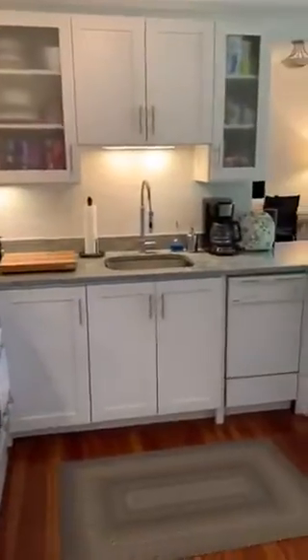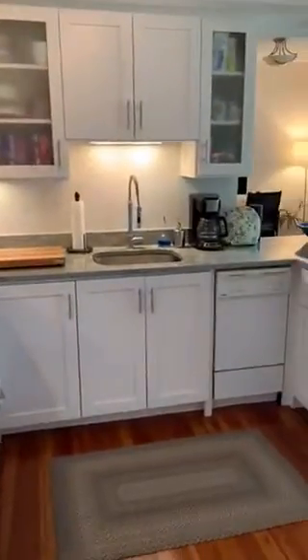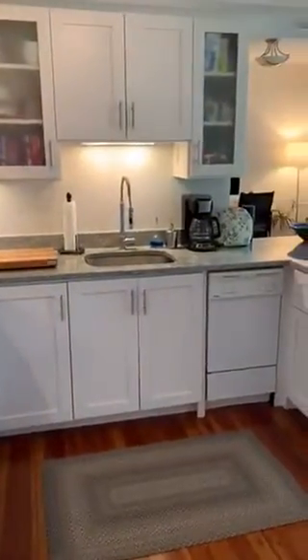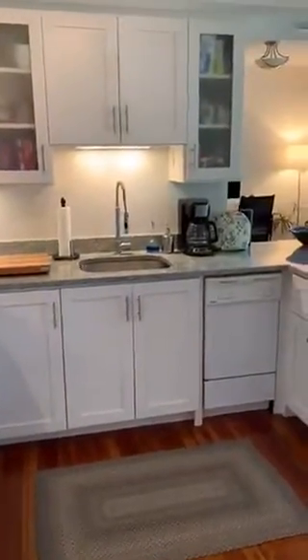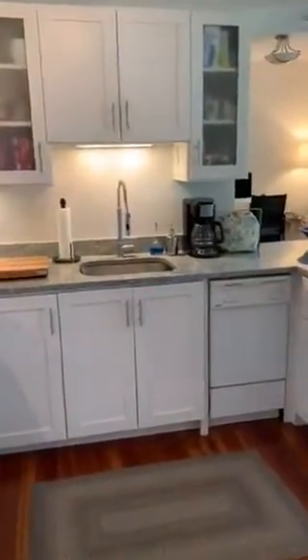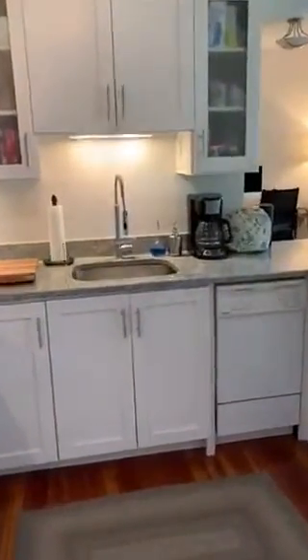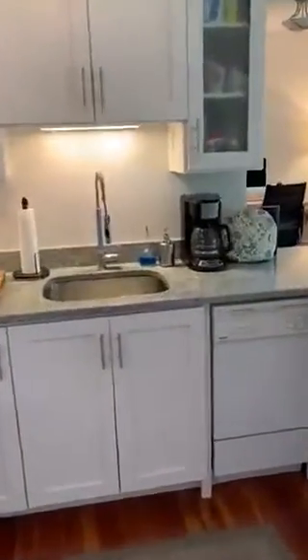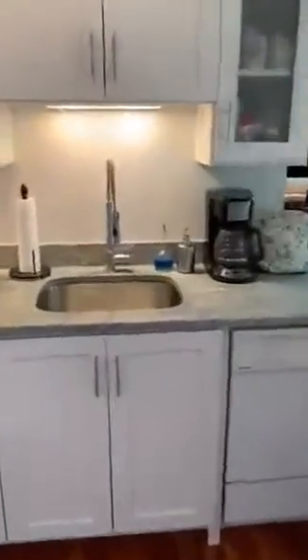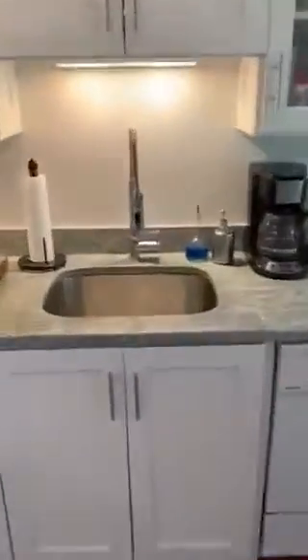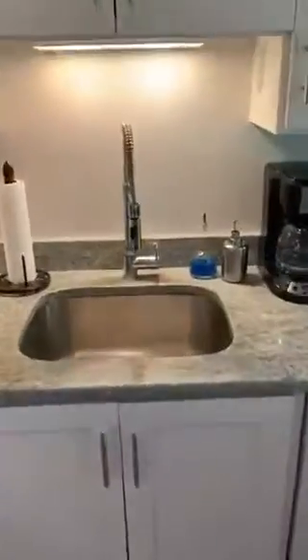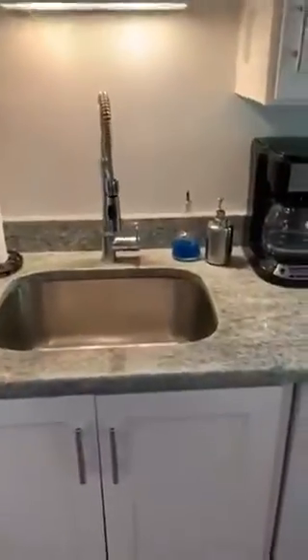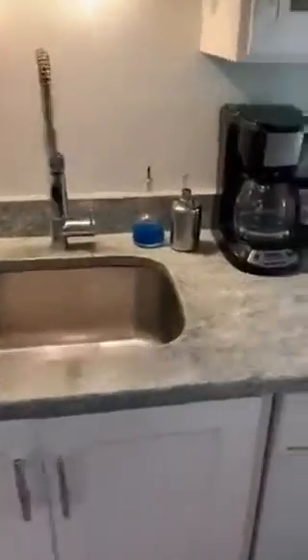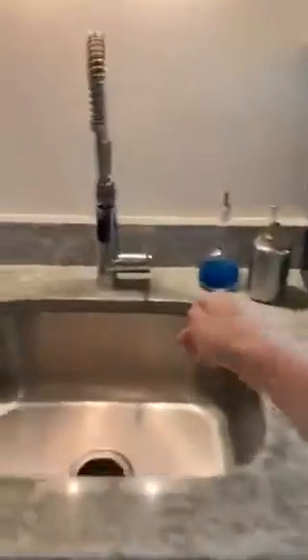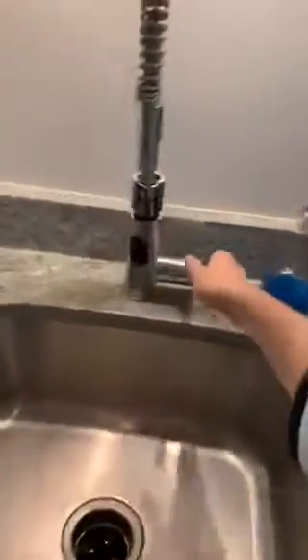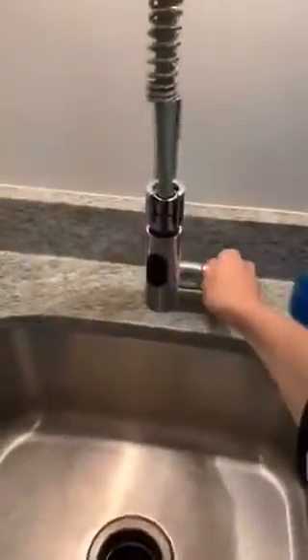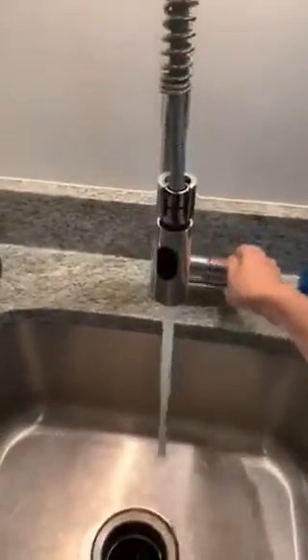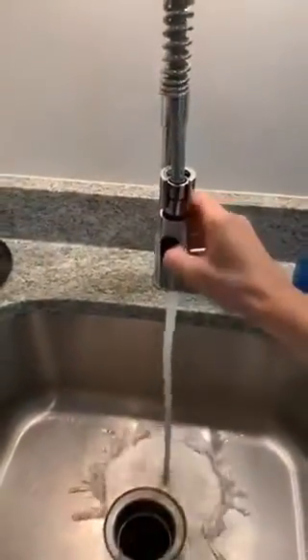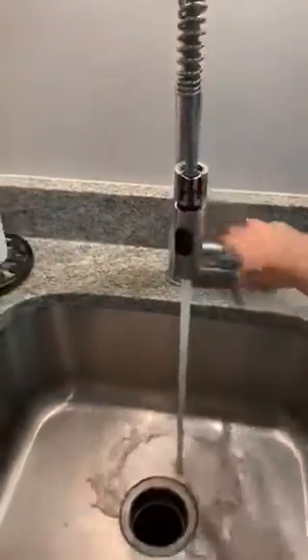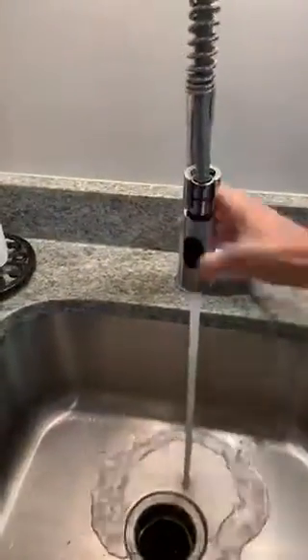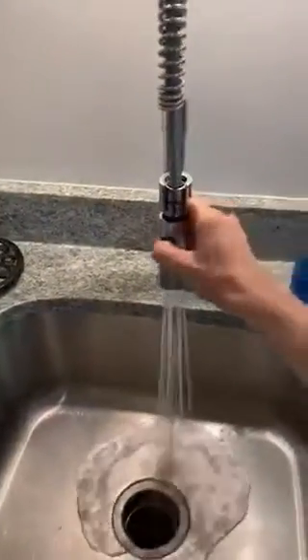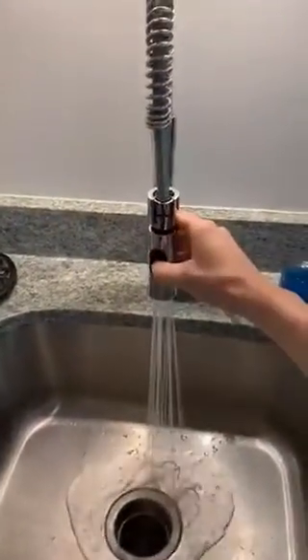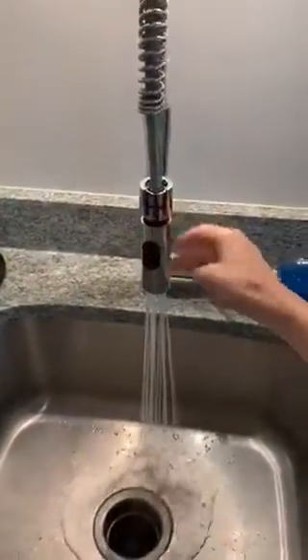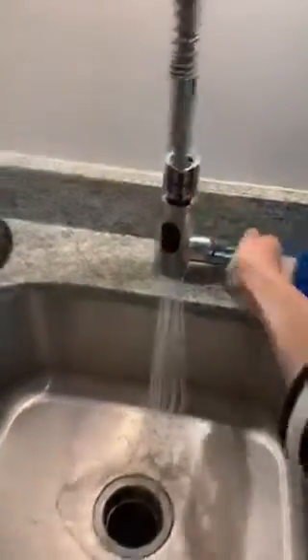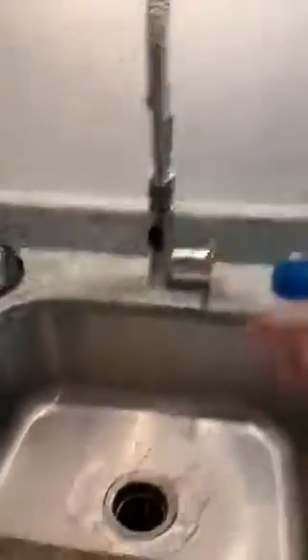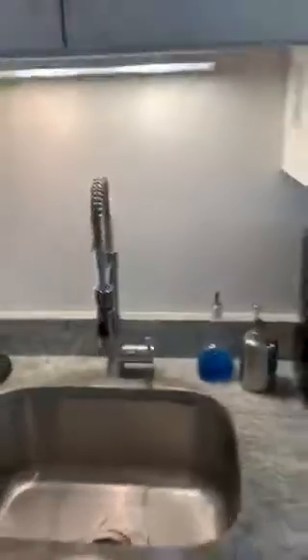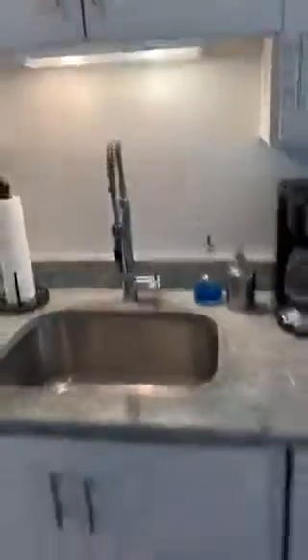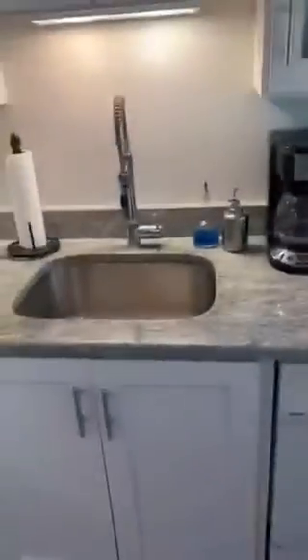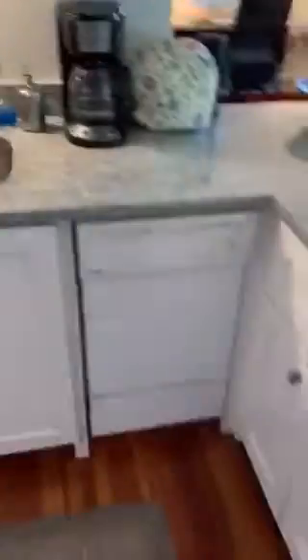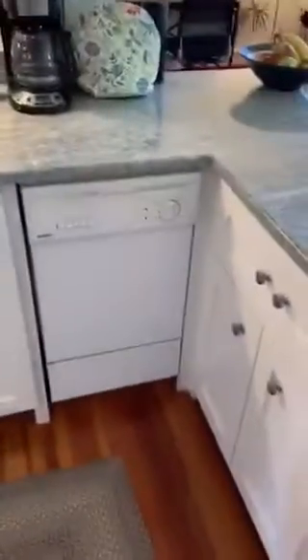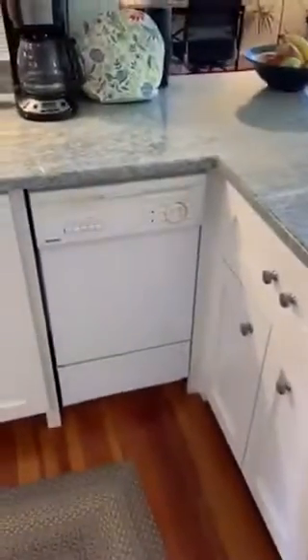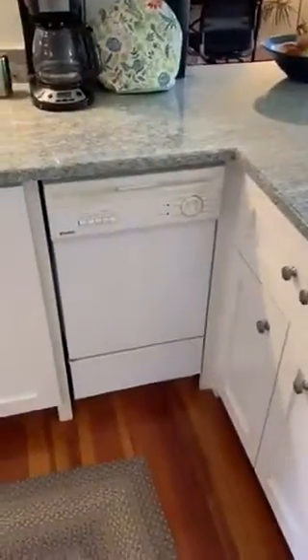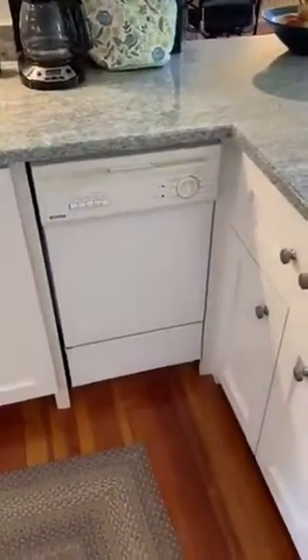Entering the kitchen, we have a lovely deep faucet sink with kind of a higher pressure nozzle to do your dishwashing. And of course, there is a dishwasher as well.